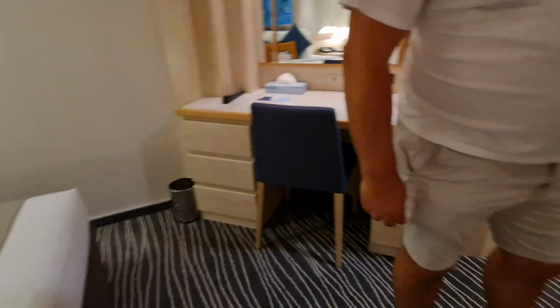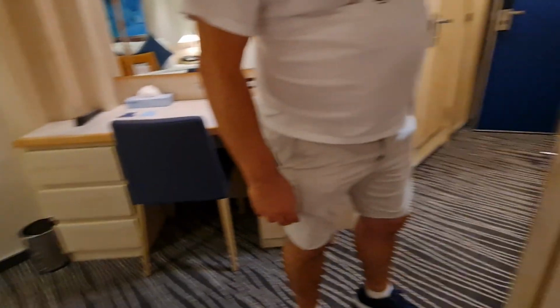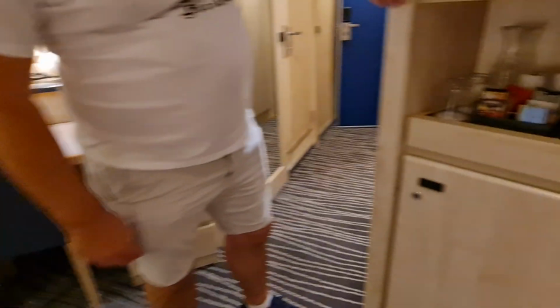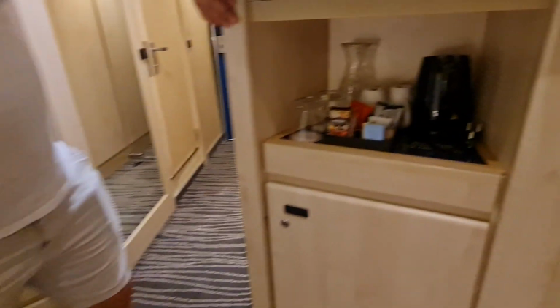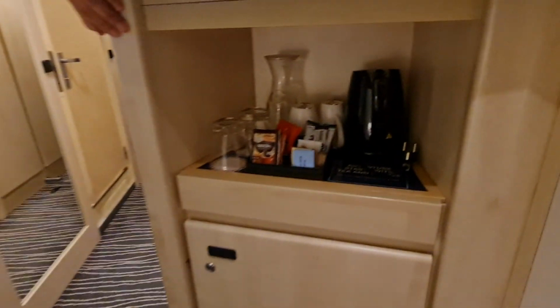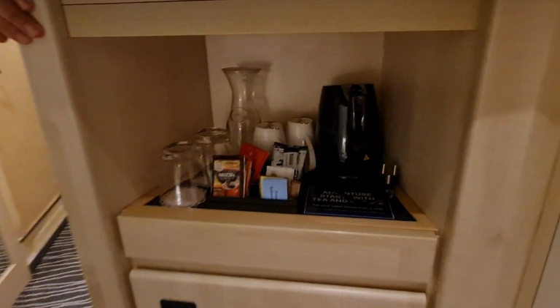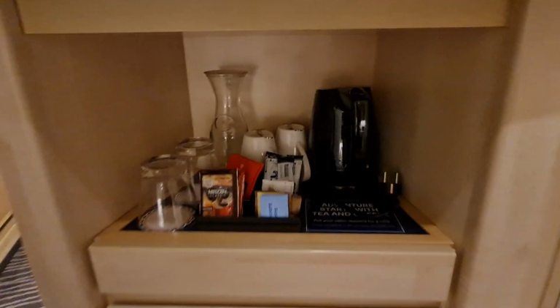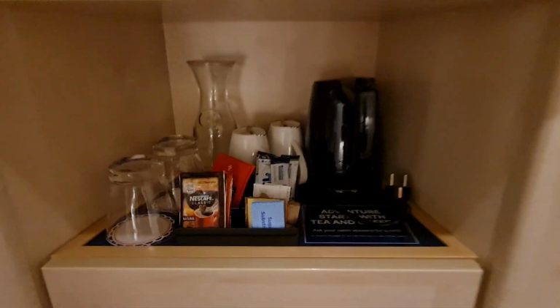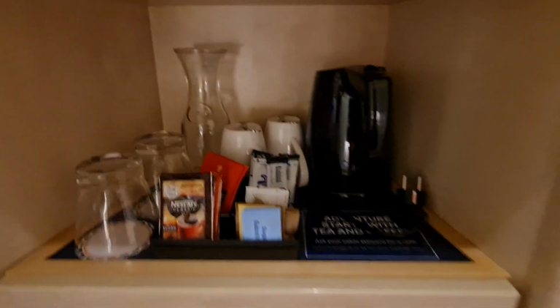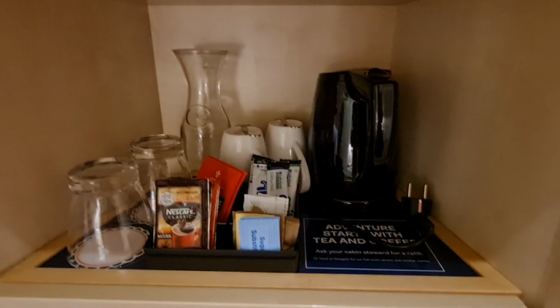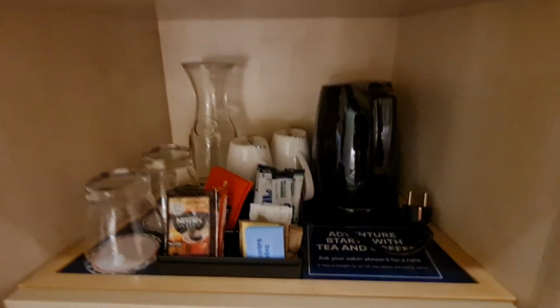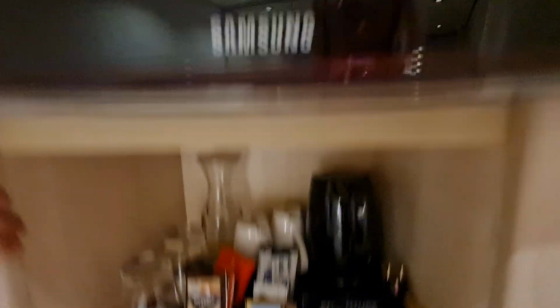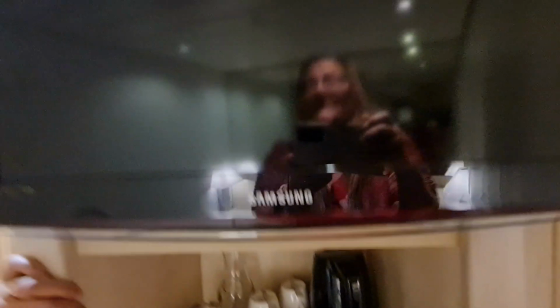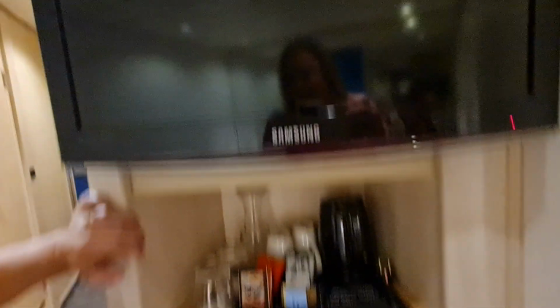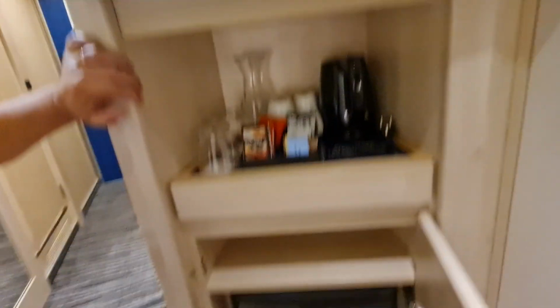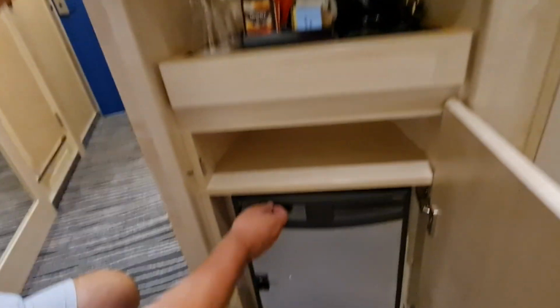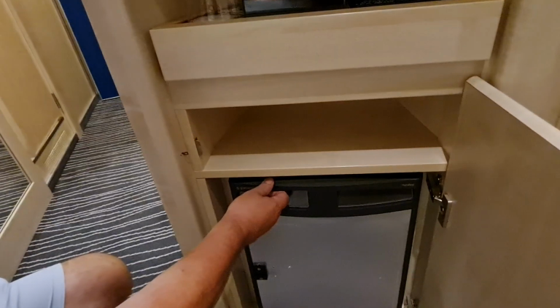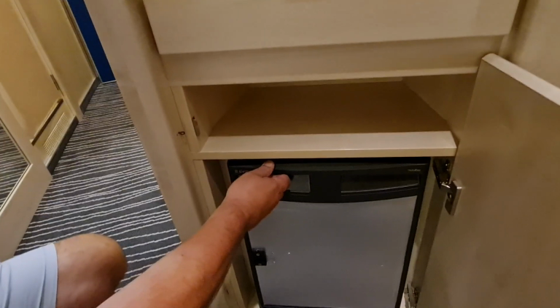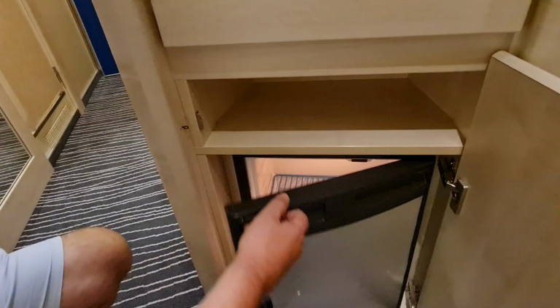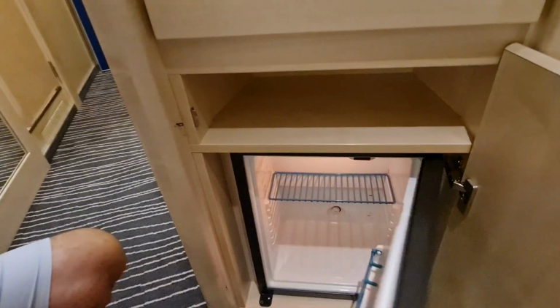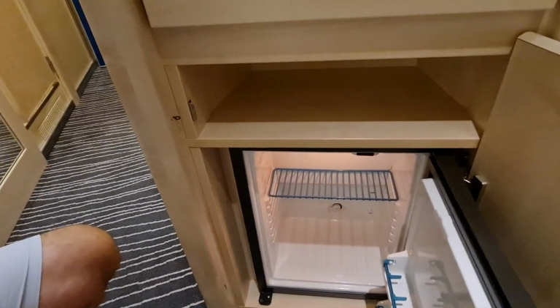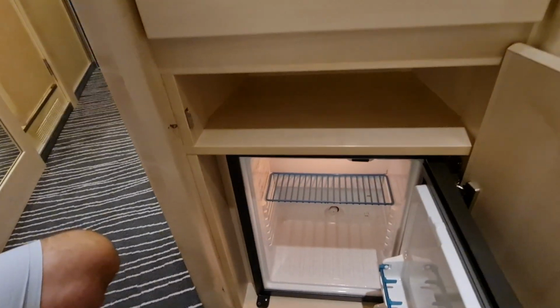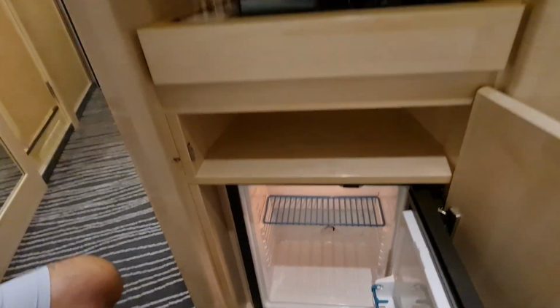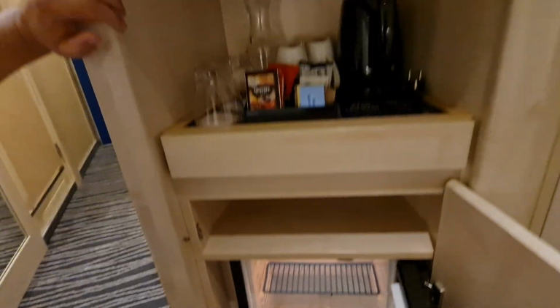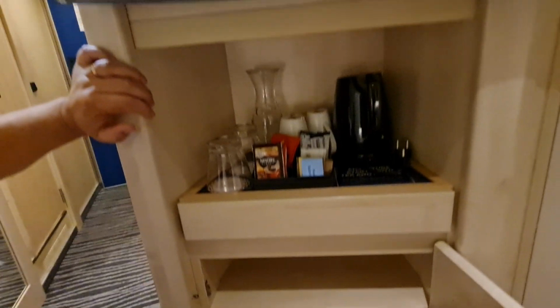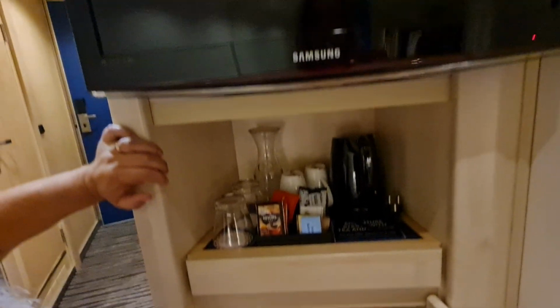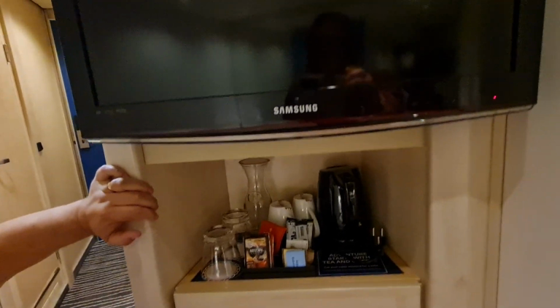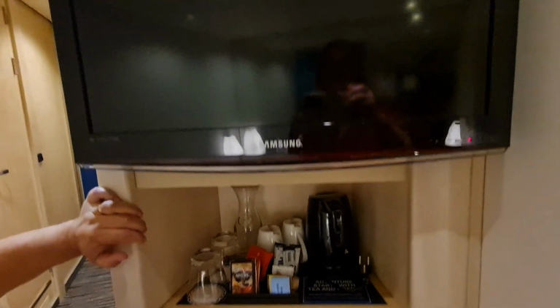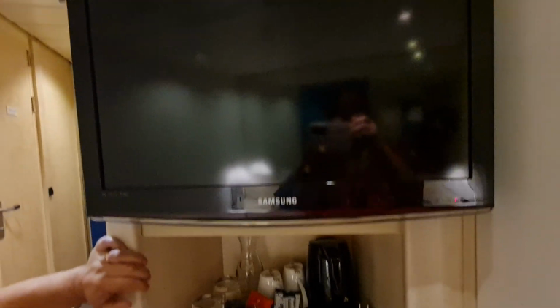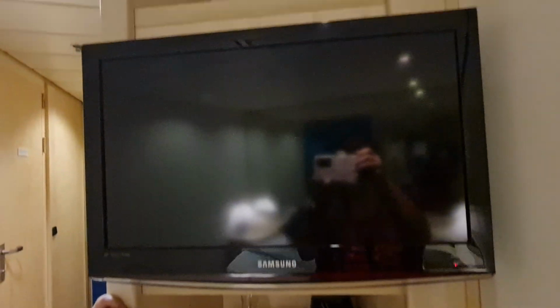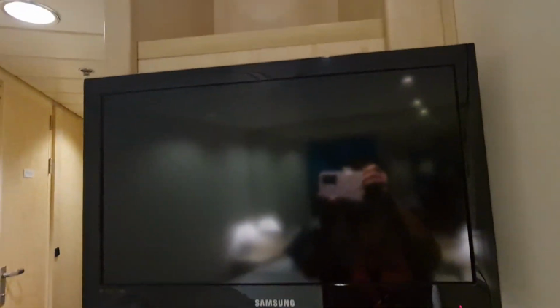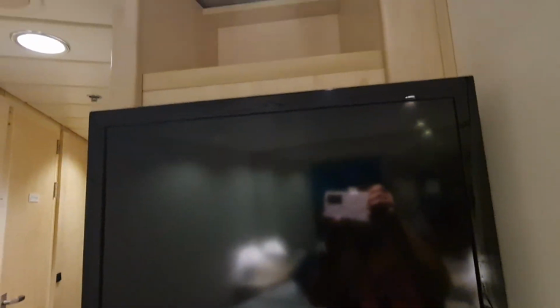On this side, you've got your, obviously, tea and coffee-making facilities, and your TV, and you've also got a fridge. It seems to be standard in most cabins now.